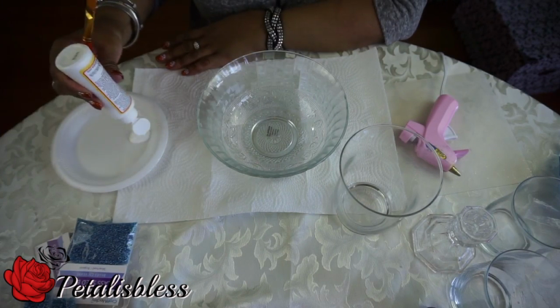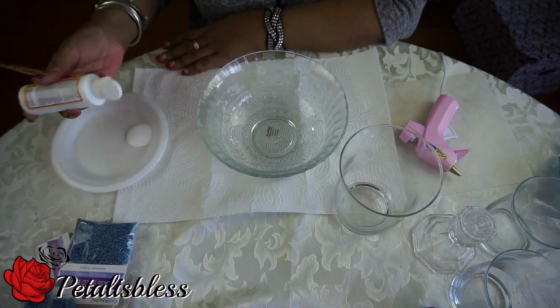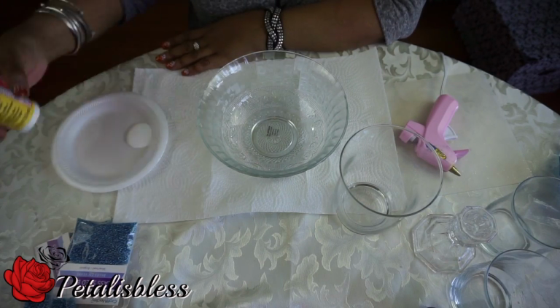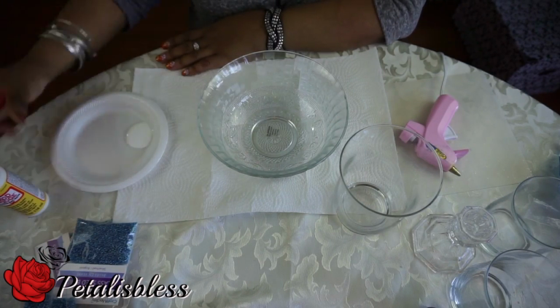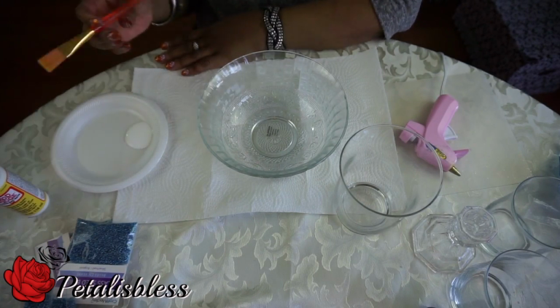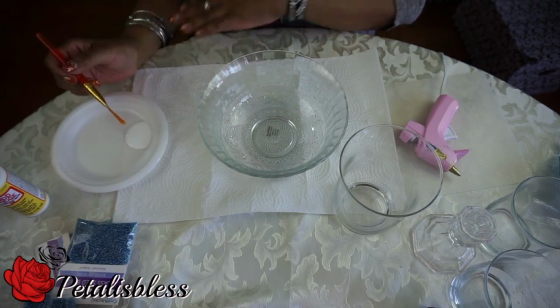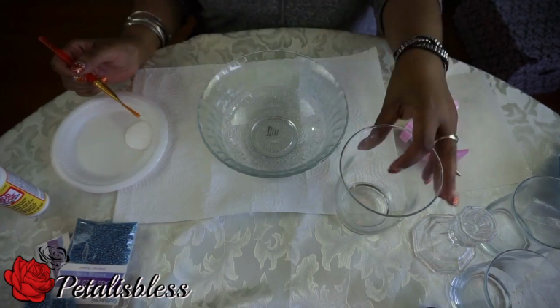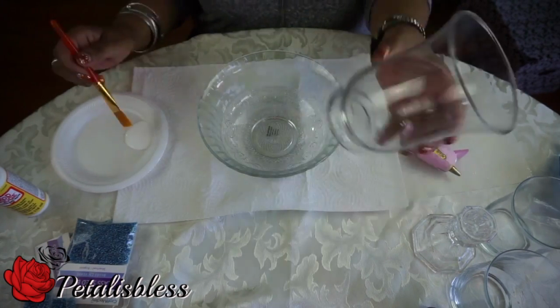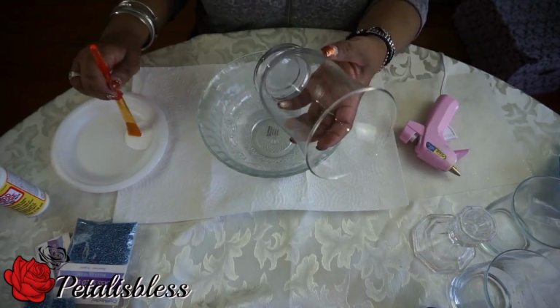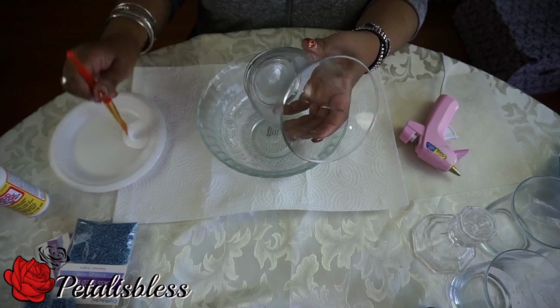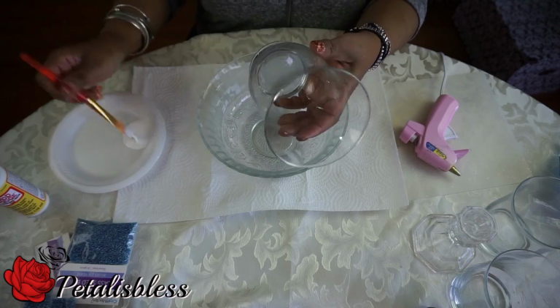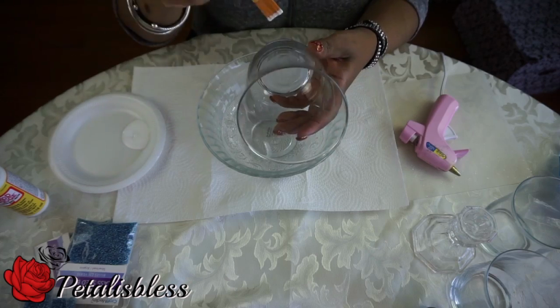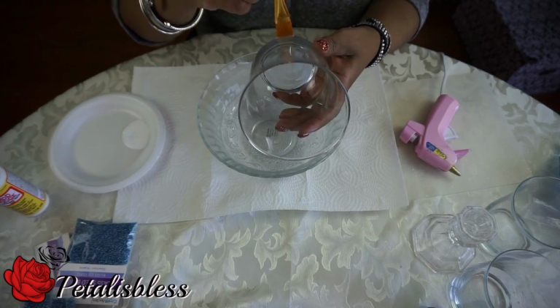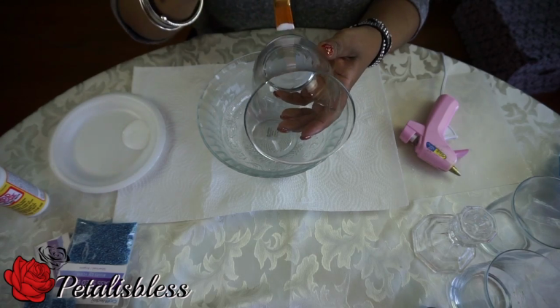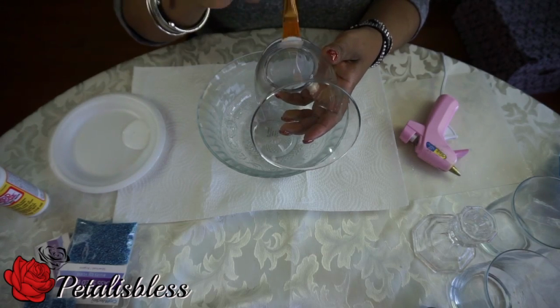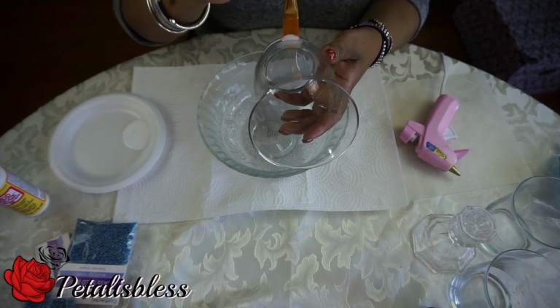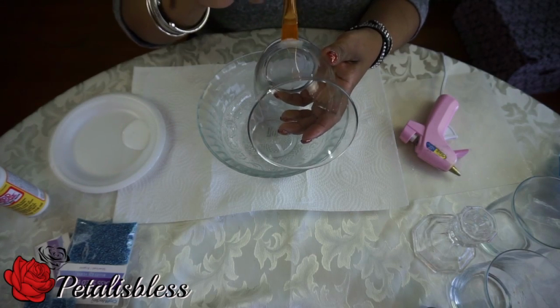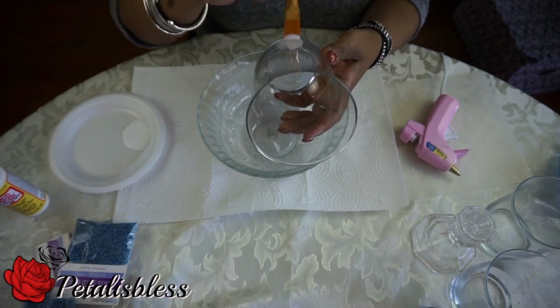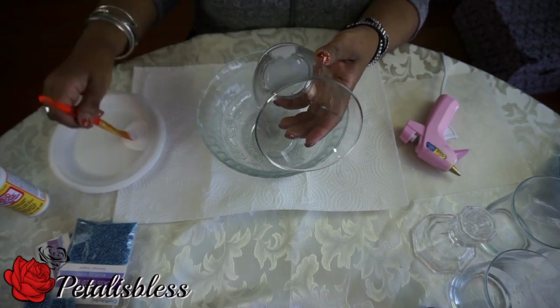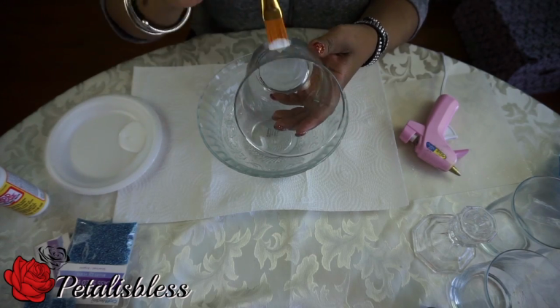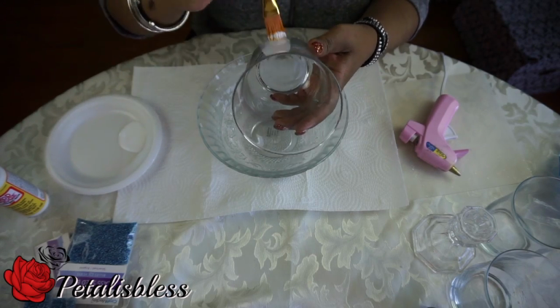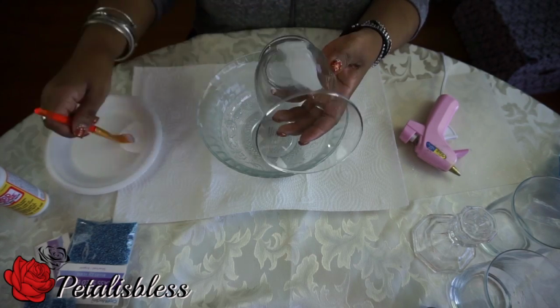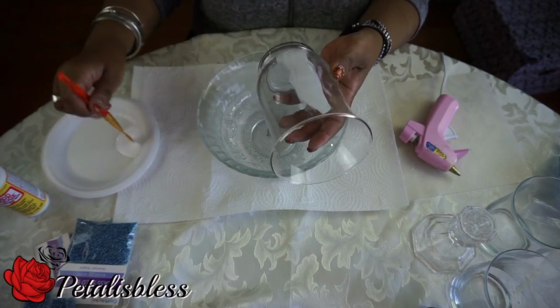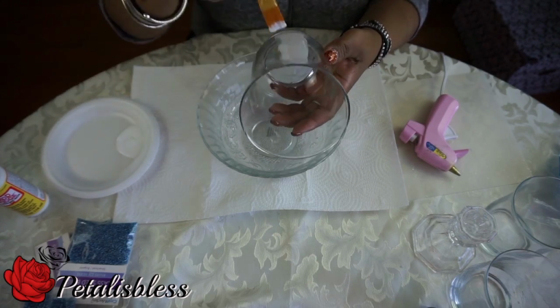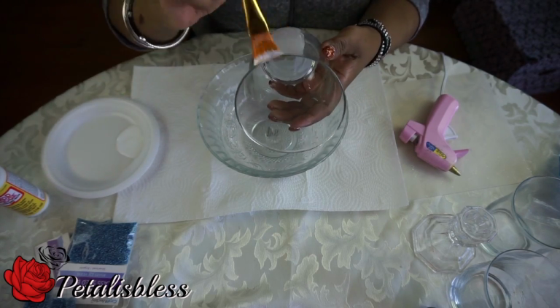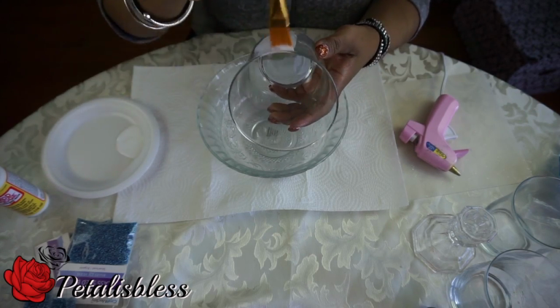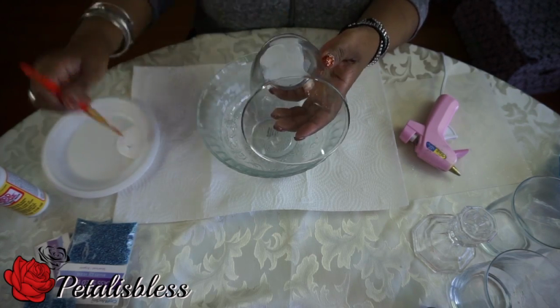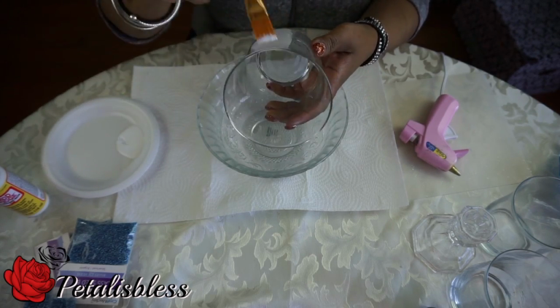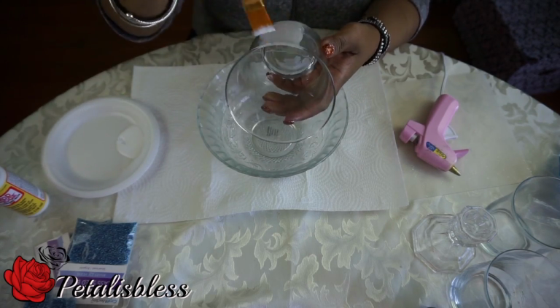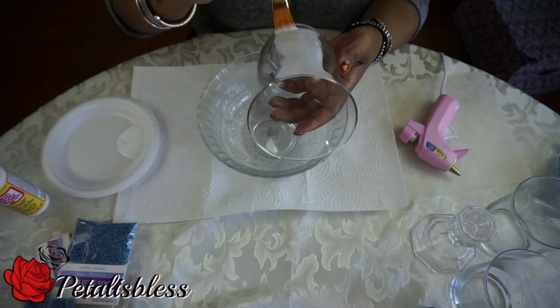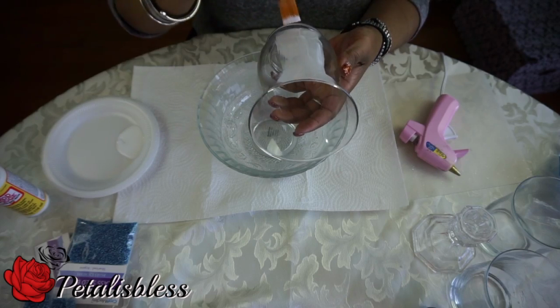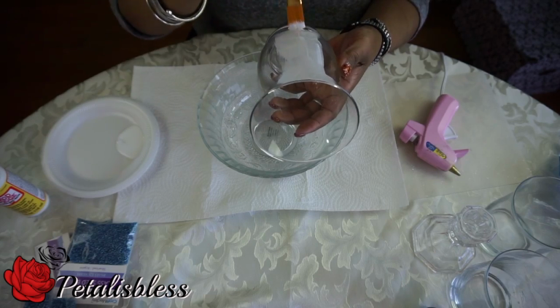Alright everyone, we're gonna start by adding the Mod Podge to our vase and then we're gonna add the glass beads all the way around.